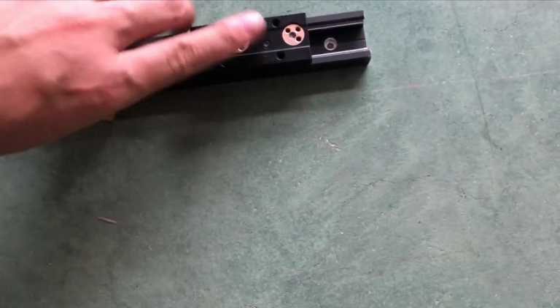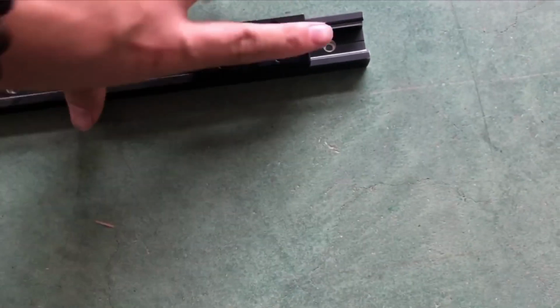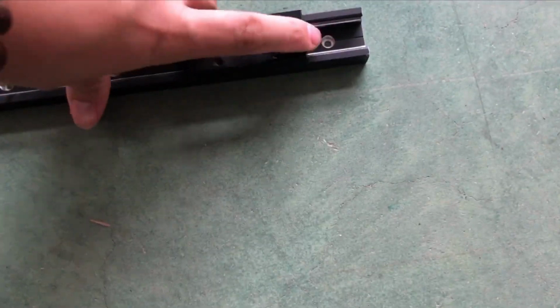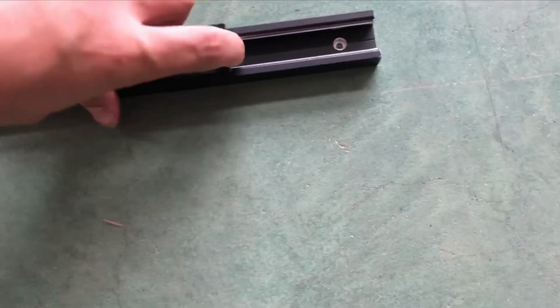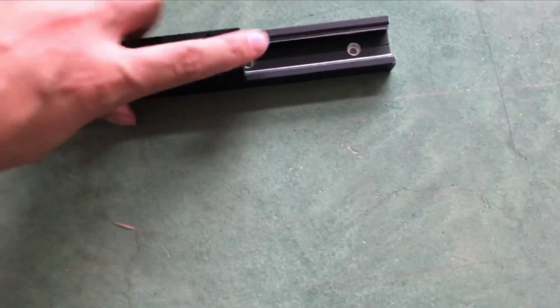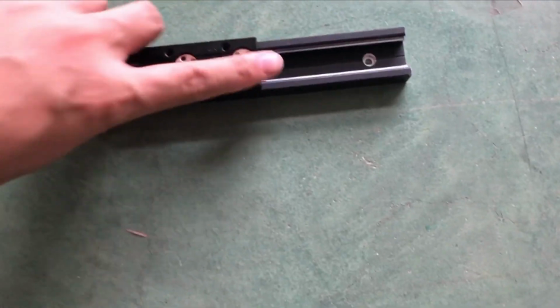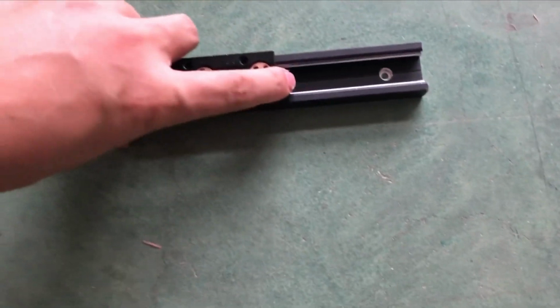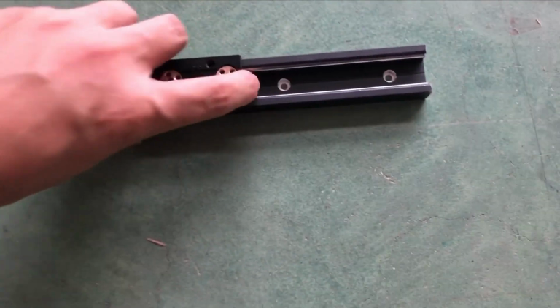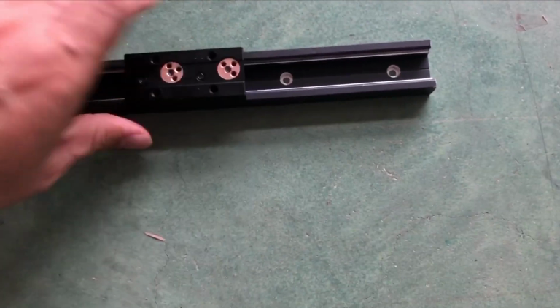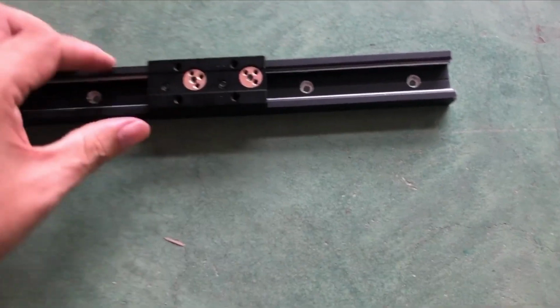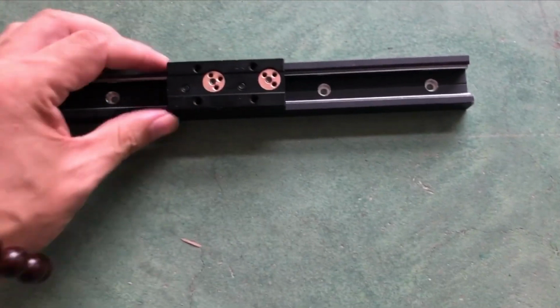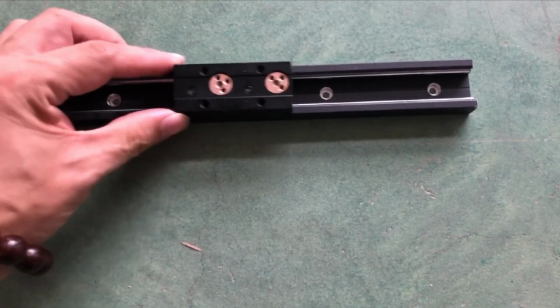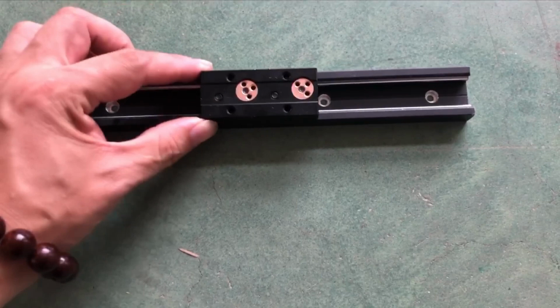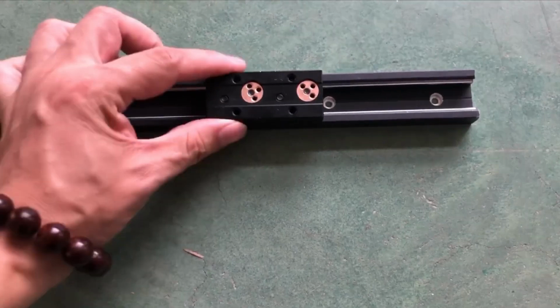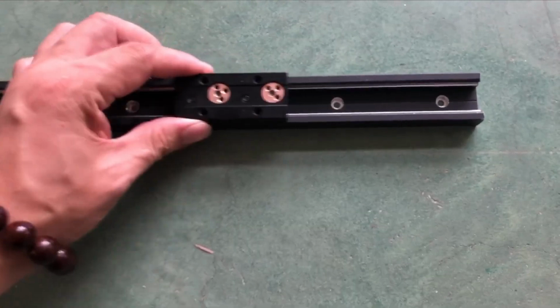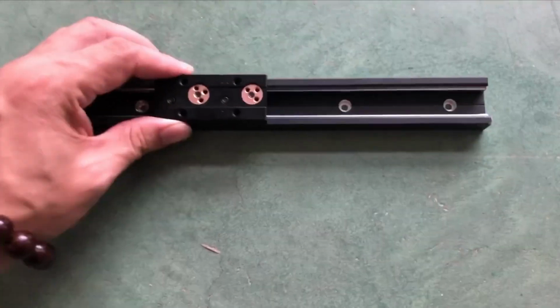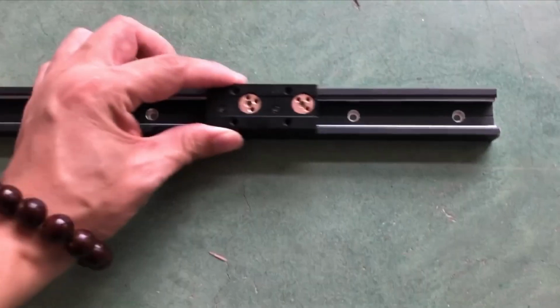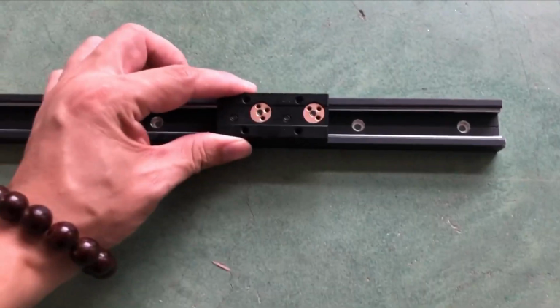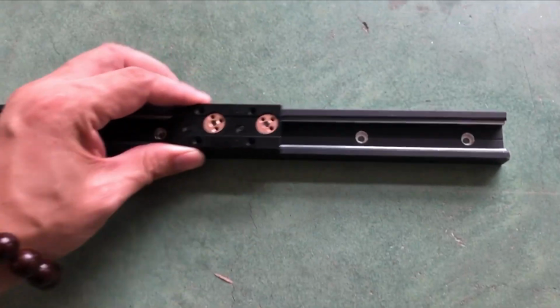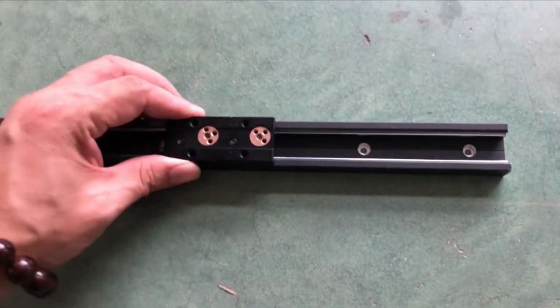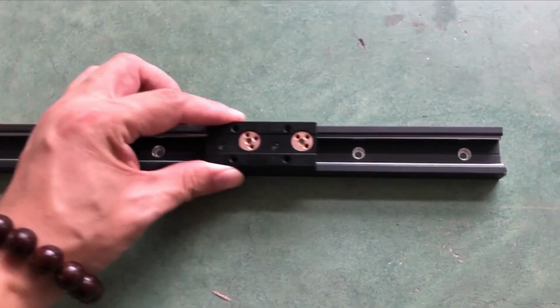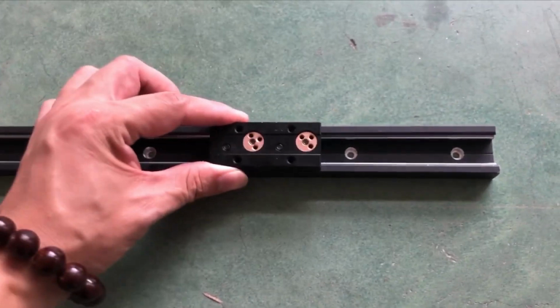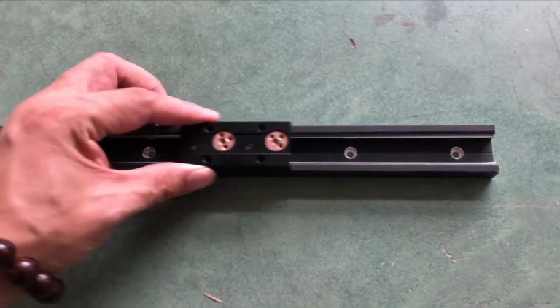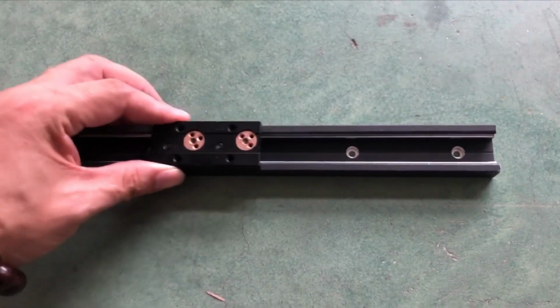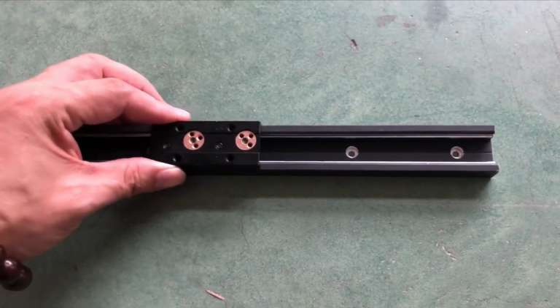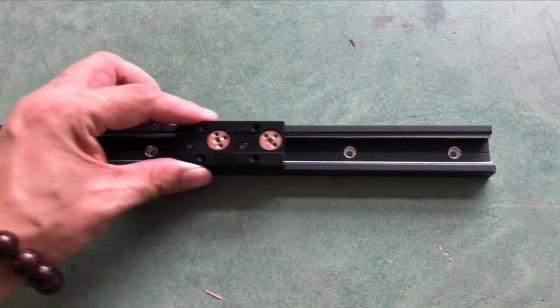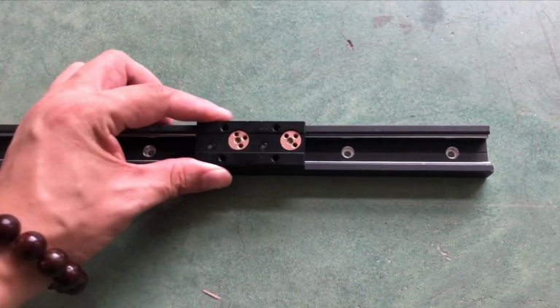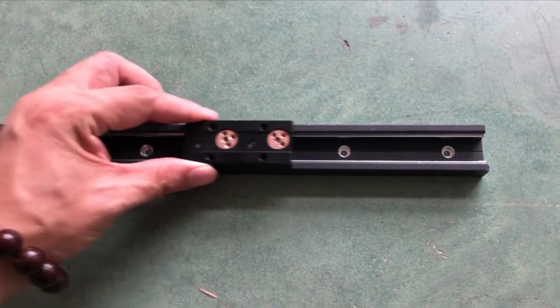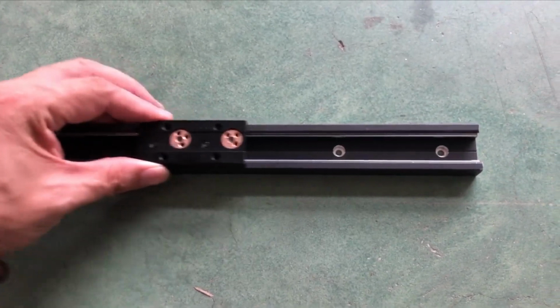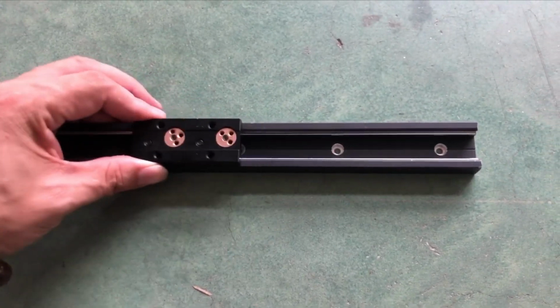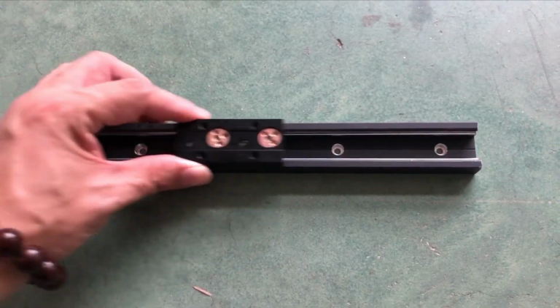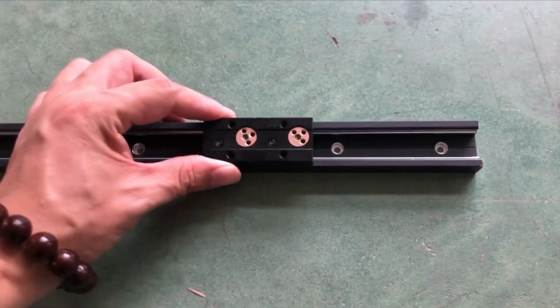It's smooth and it's pretty long. That's it — you can find this on RobotDig. Thanks for watching.